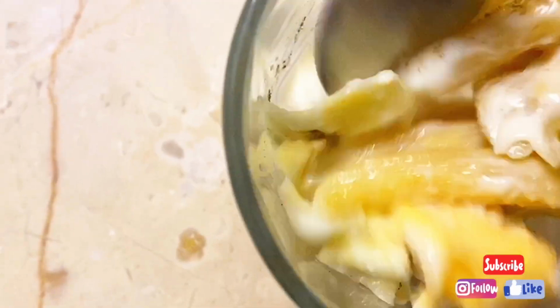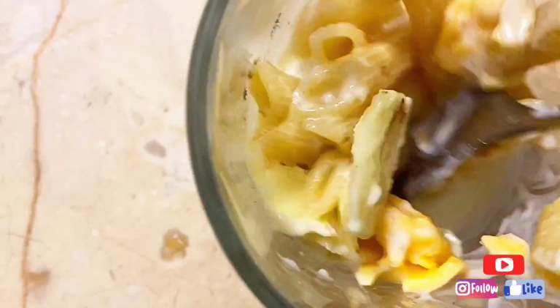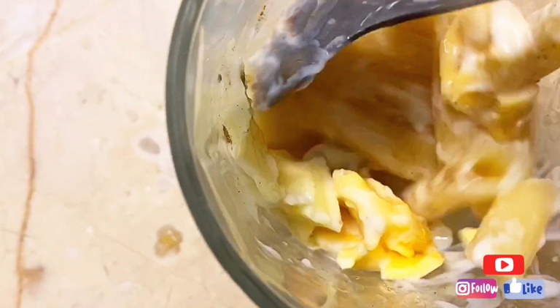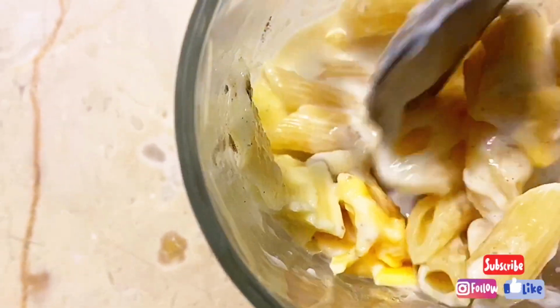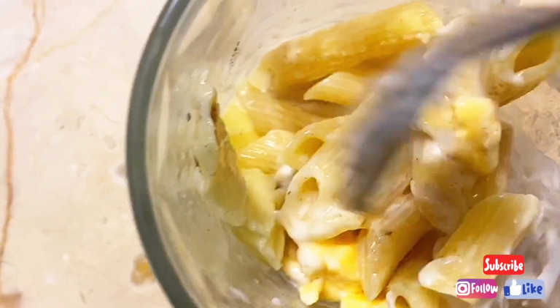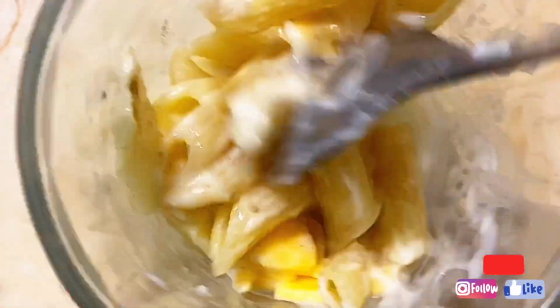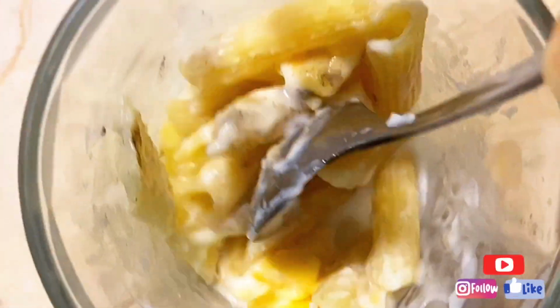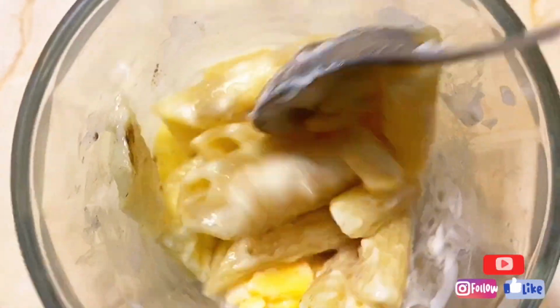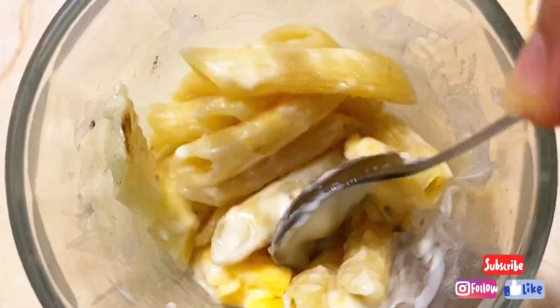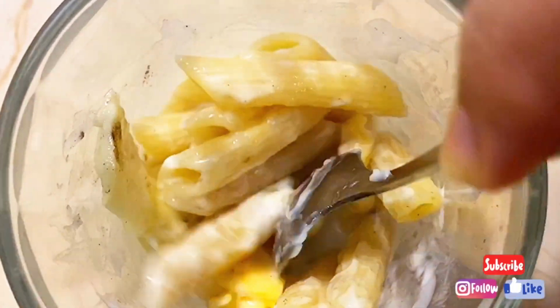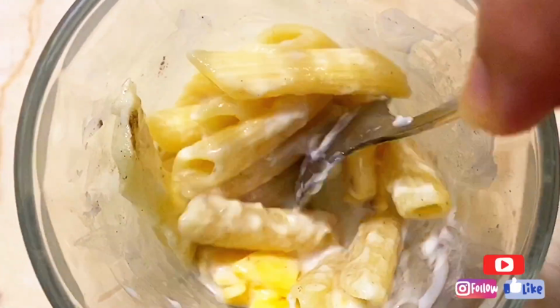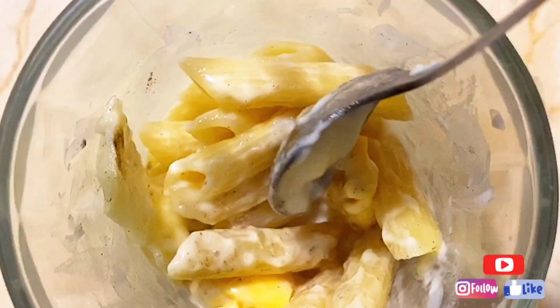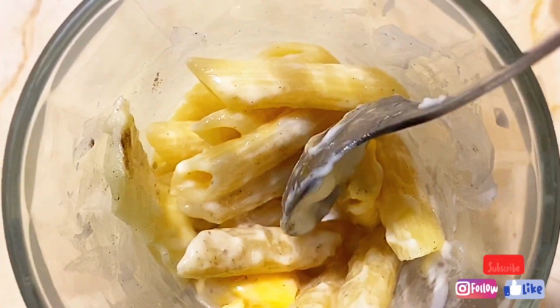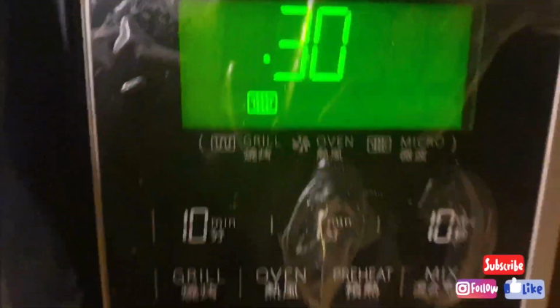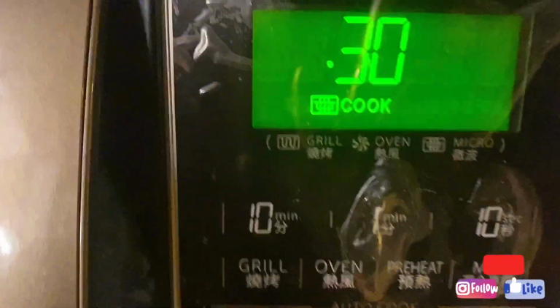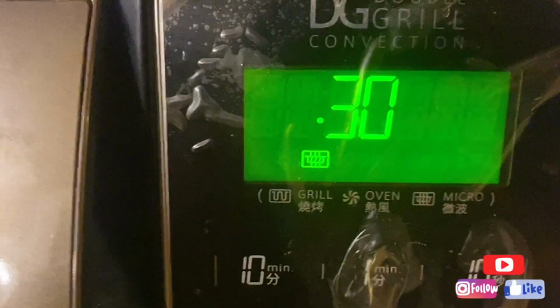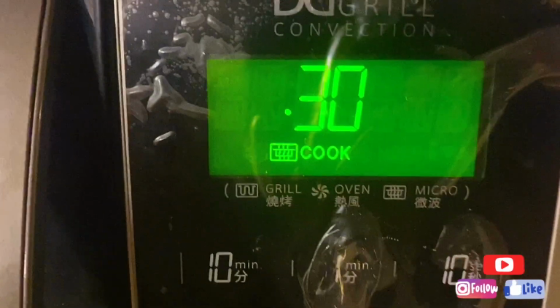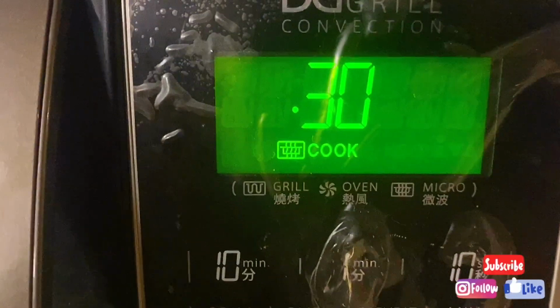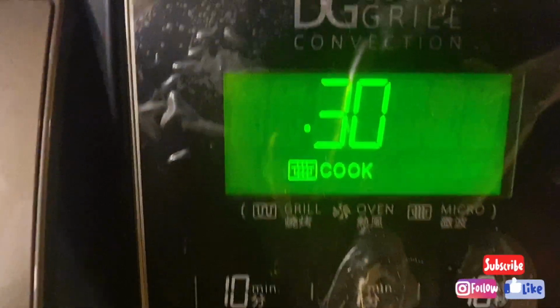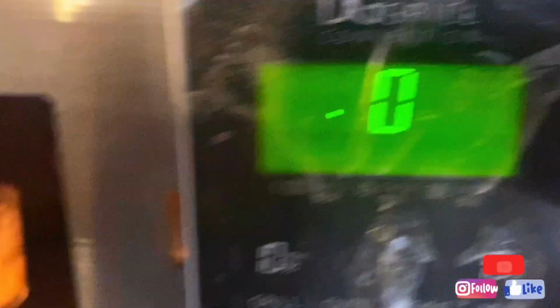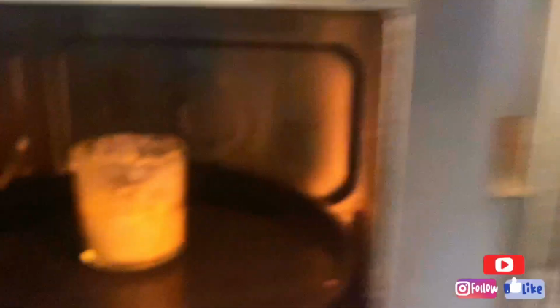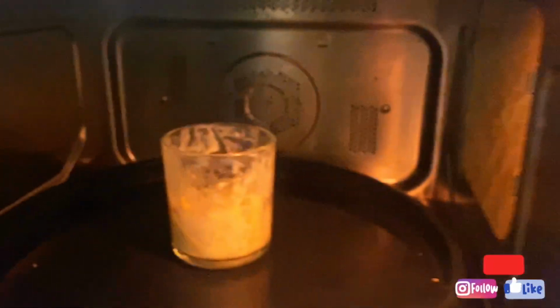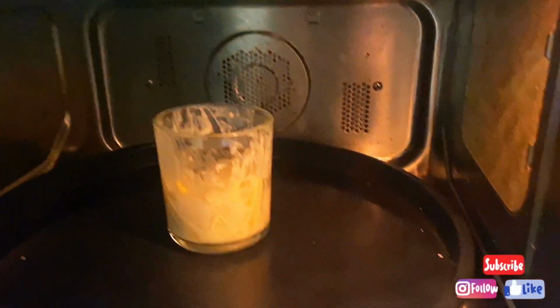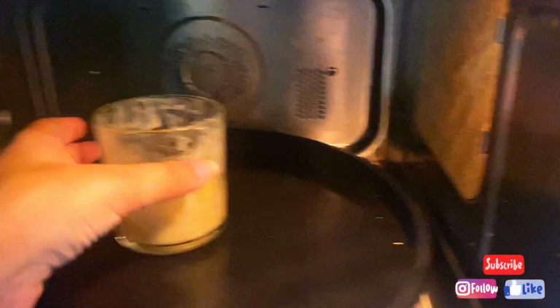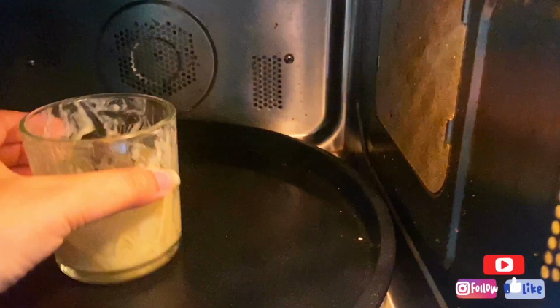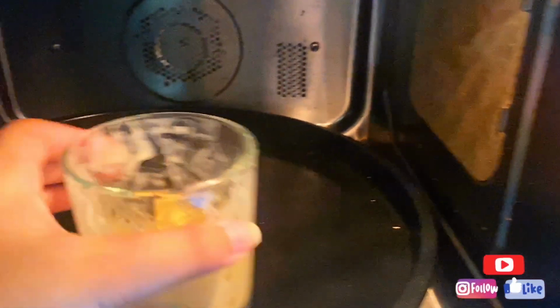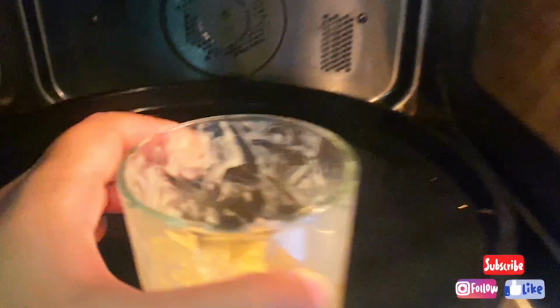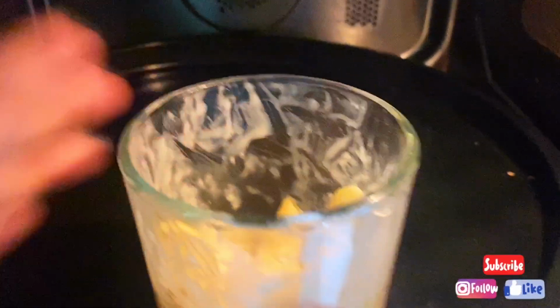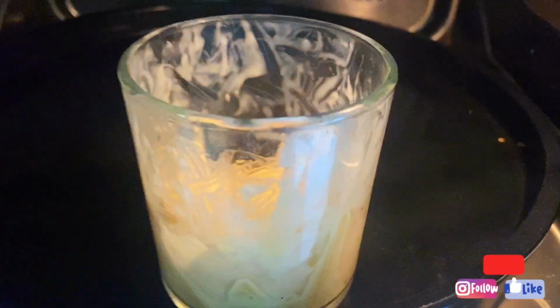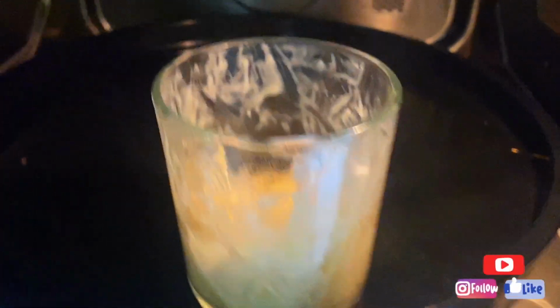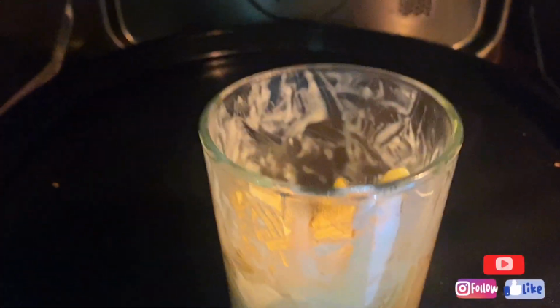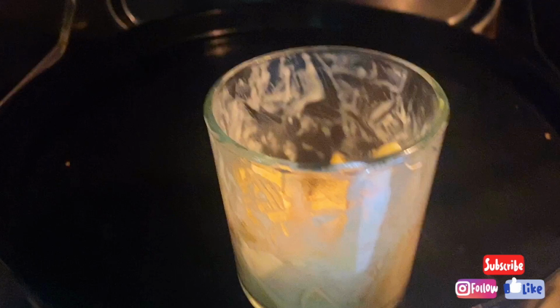Now add the cheese, milk, and black pepper, and mix it well. Then microwave it for 30 seconds. After 30 seconds, mix it well again and your mac and cheese is ready.